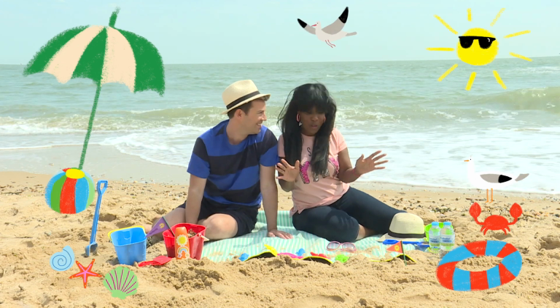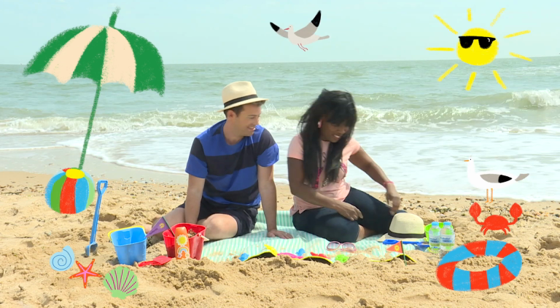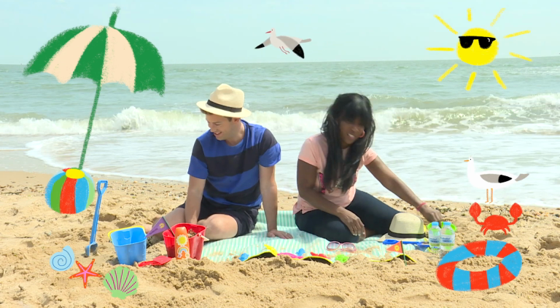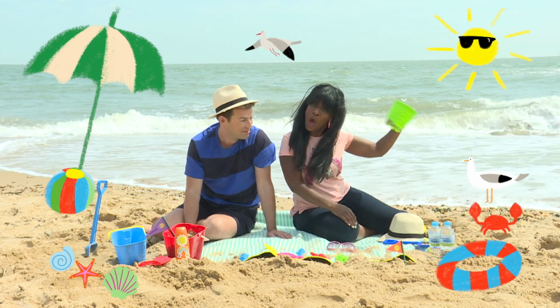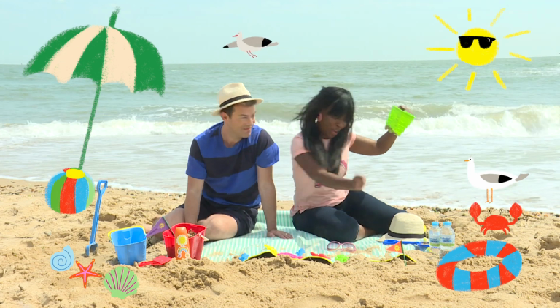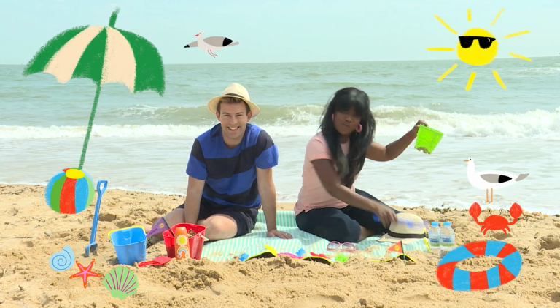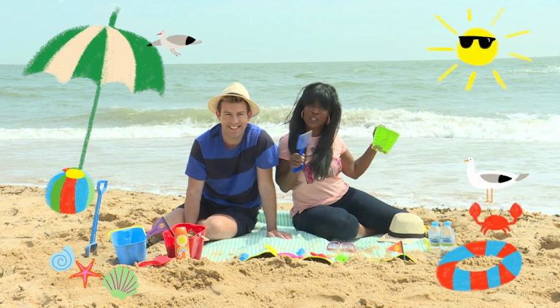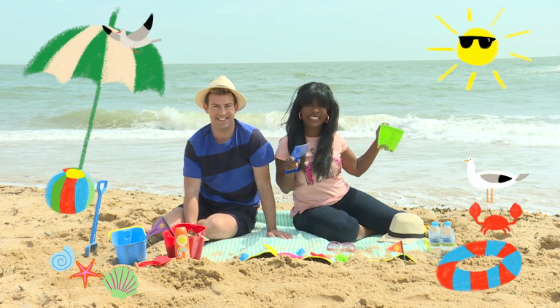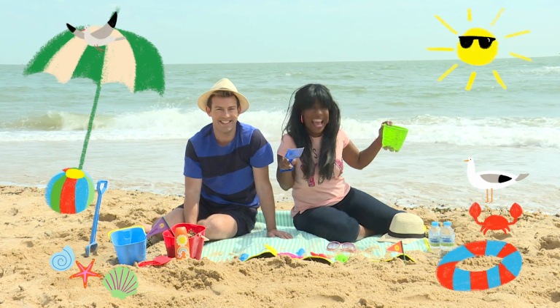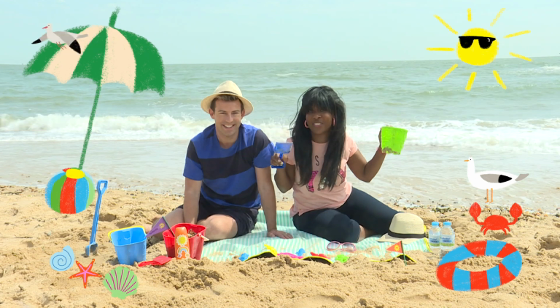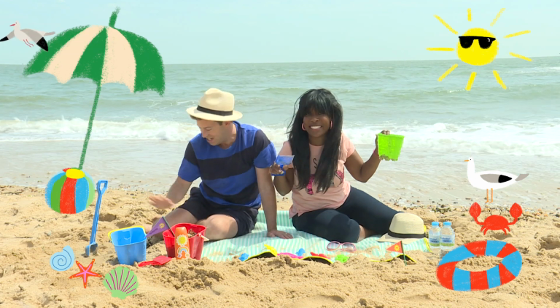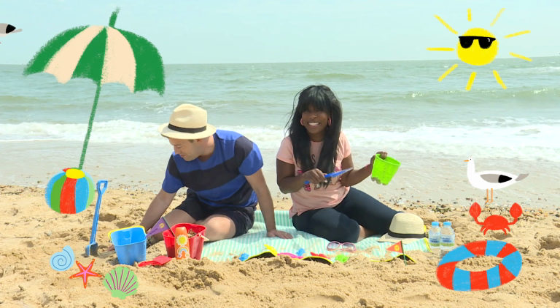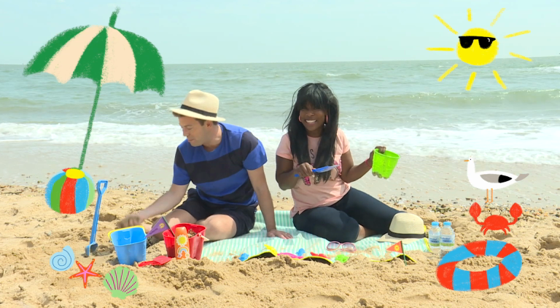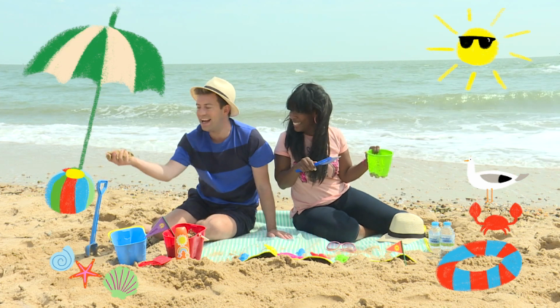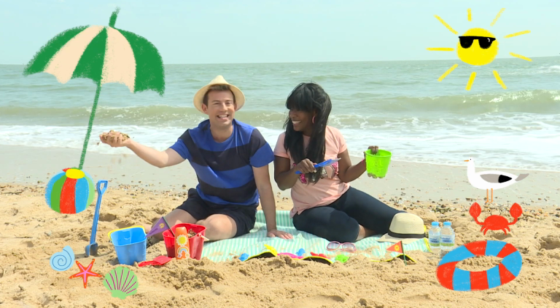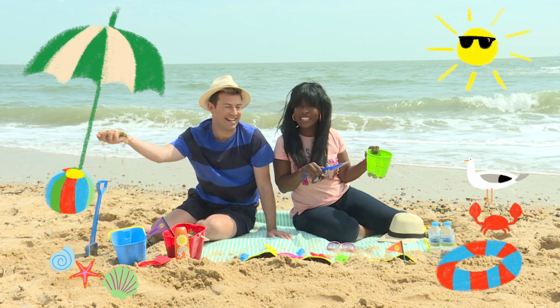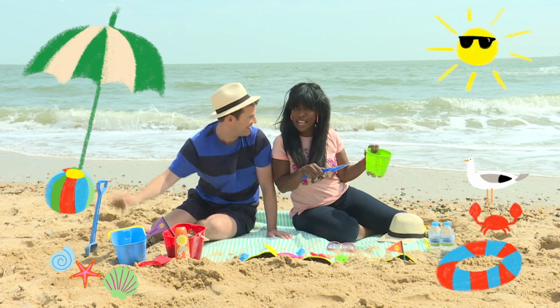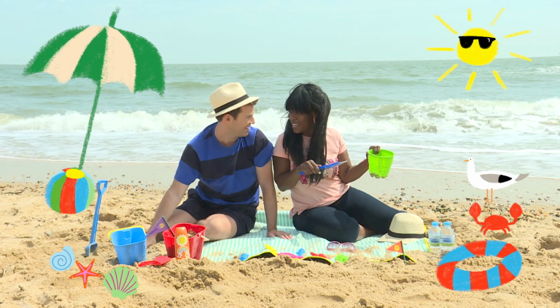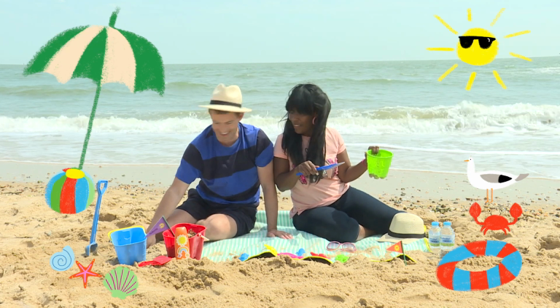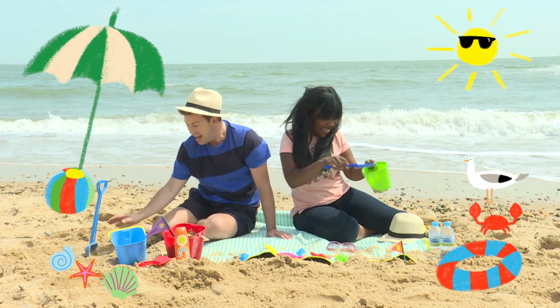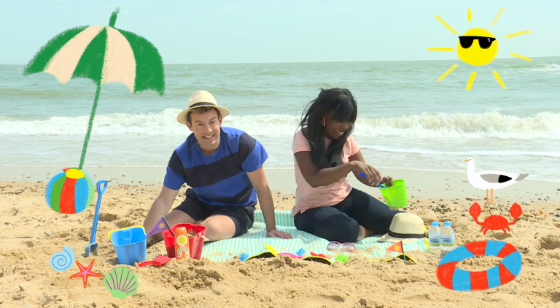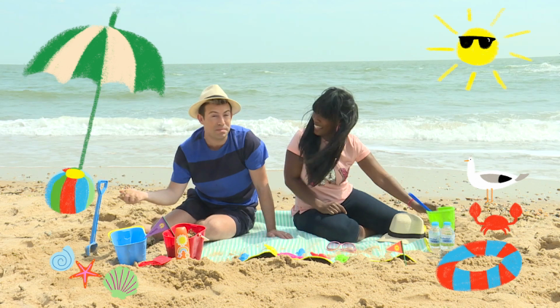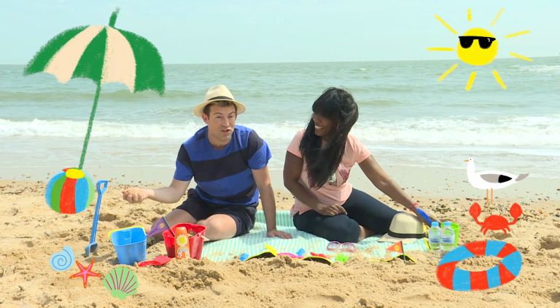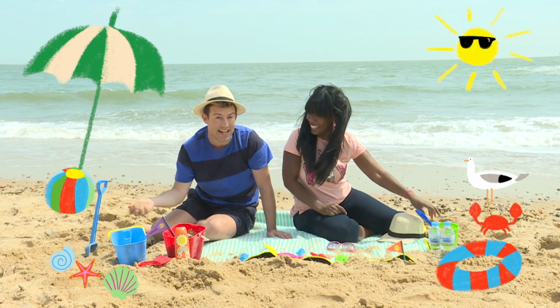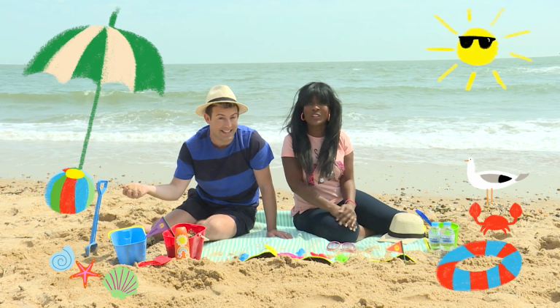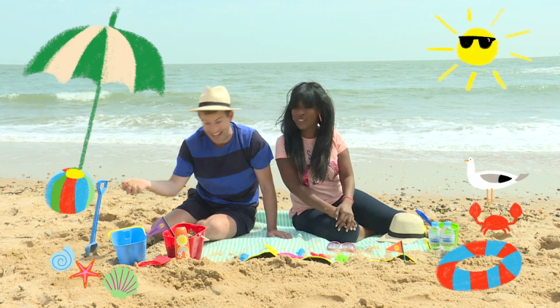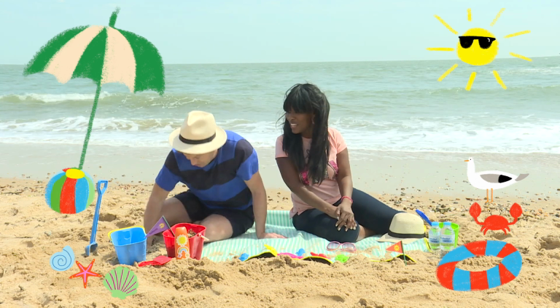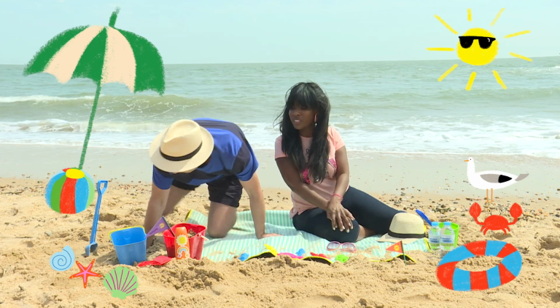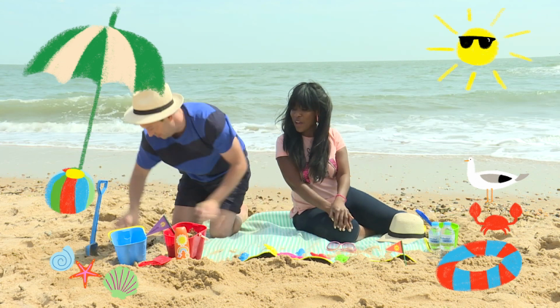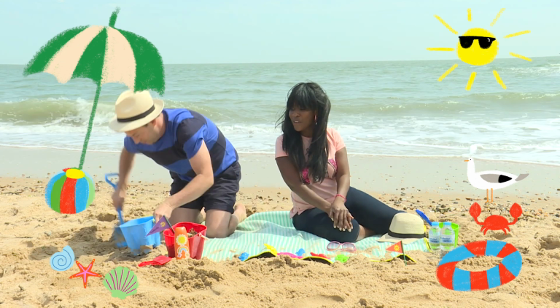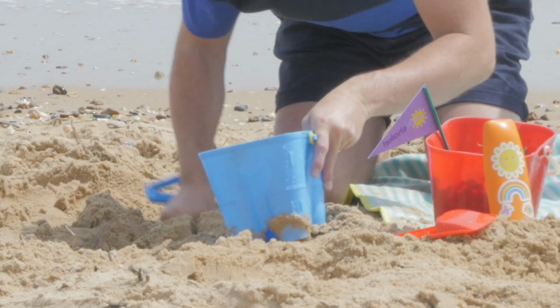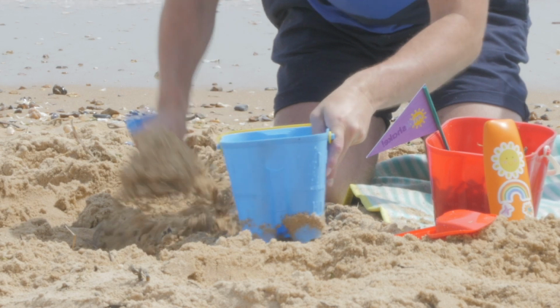All you'll need is a bucket, a spade and some sand. We've got plenty of sand, so let's get digging. Wet sand is better than dry sand as it sticks together. Go on Derek, fill that bucket up.